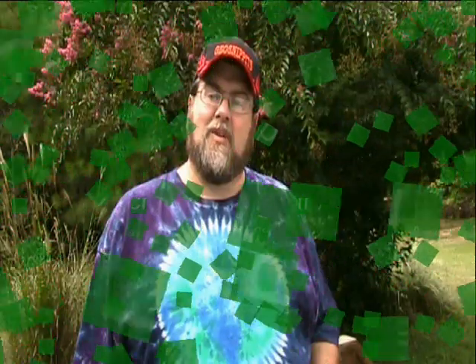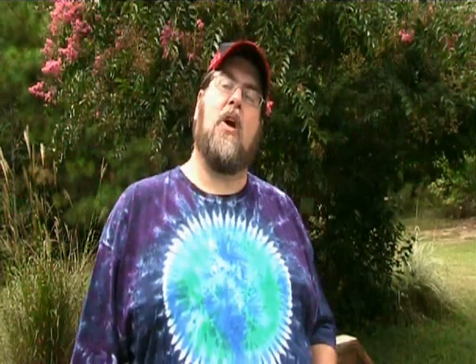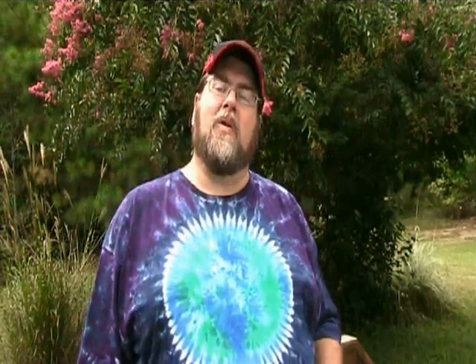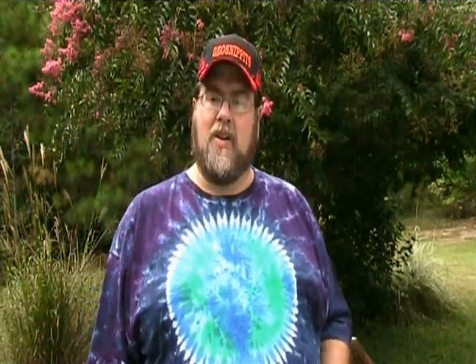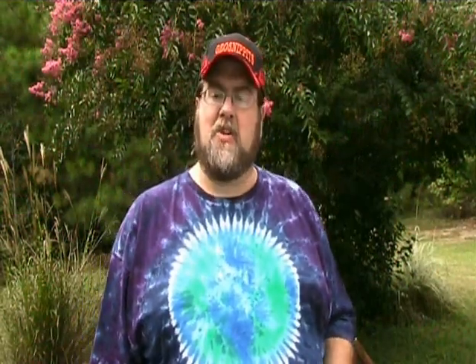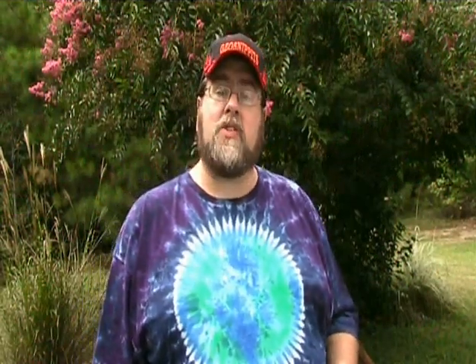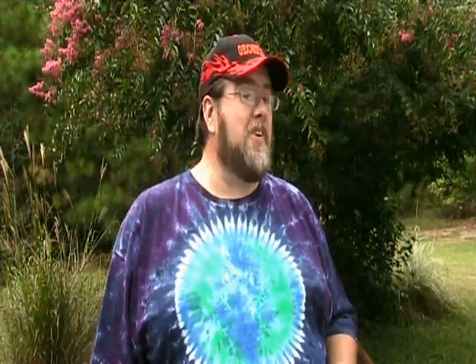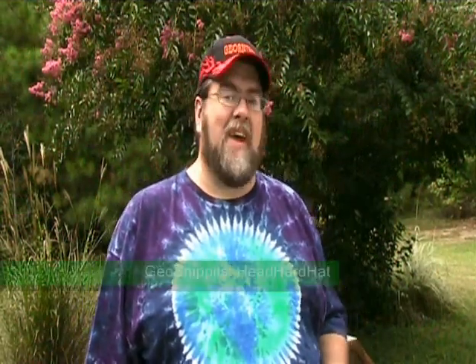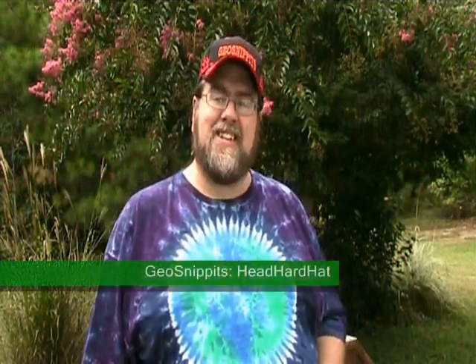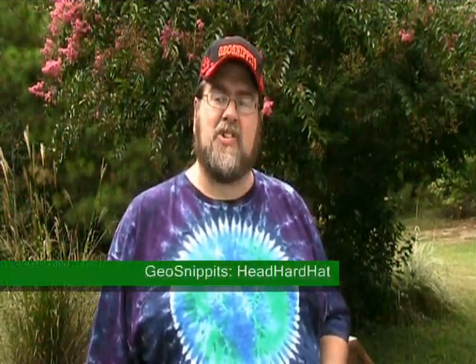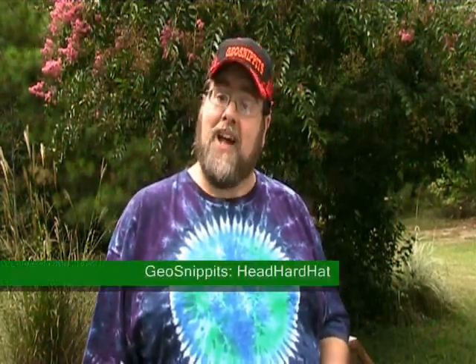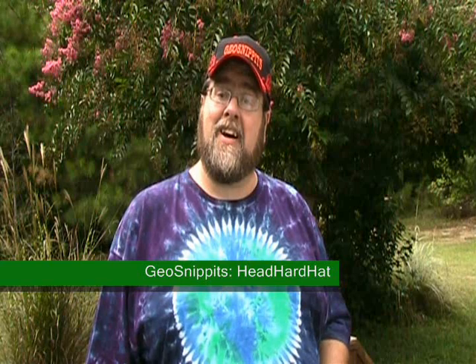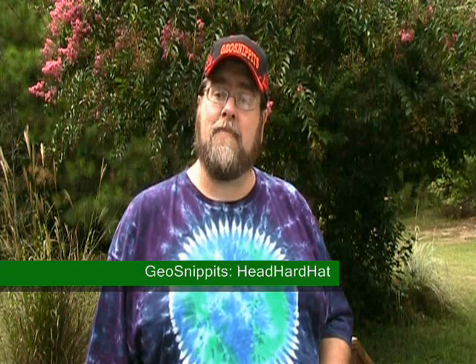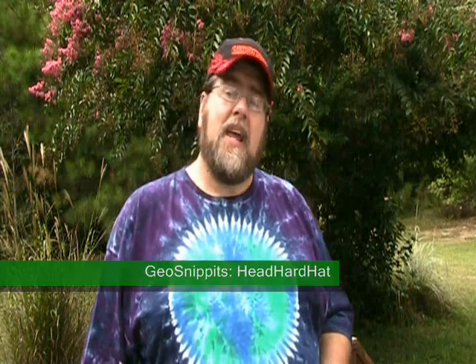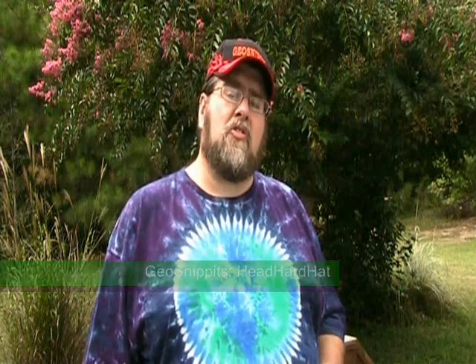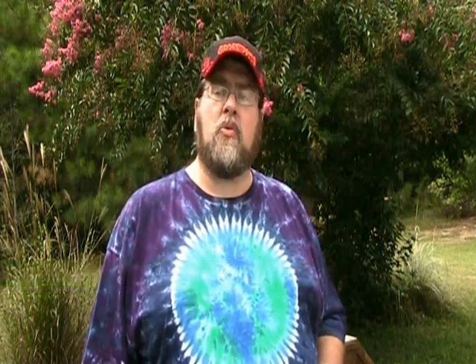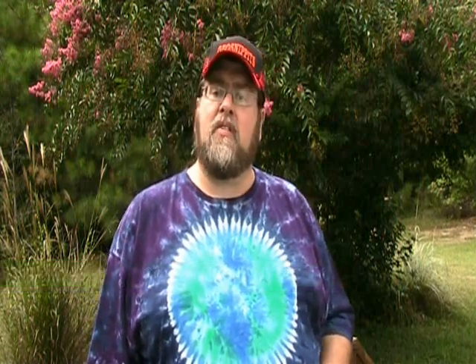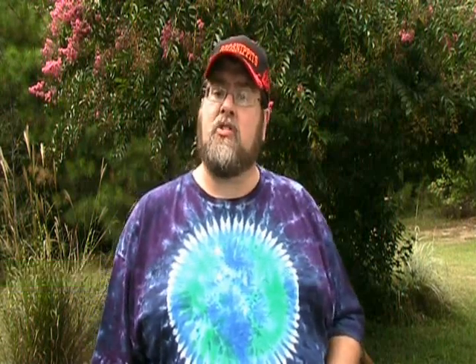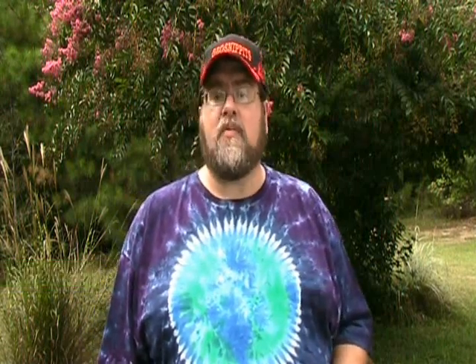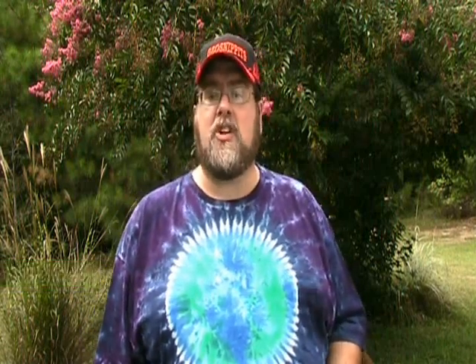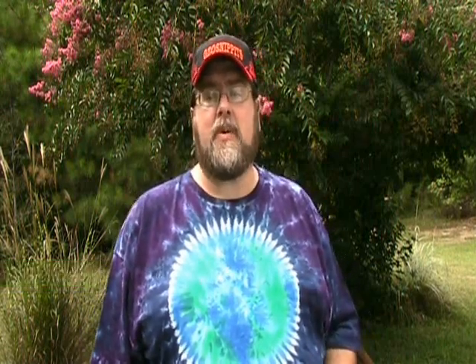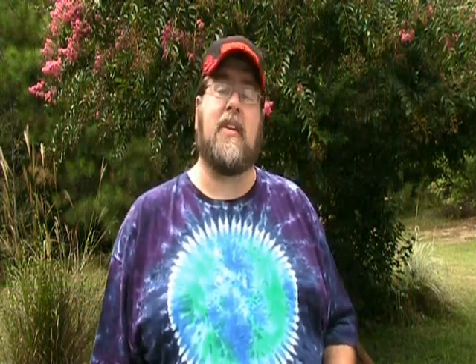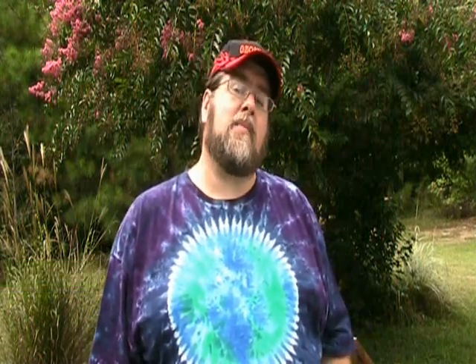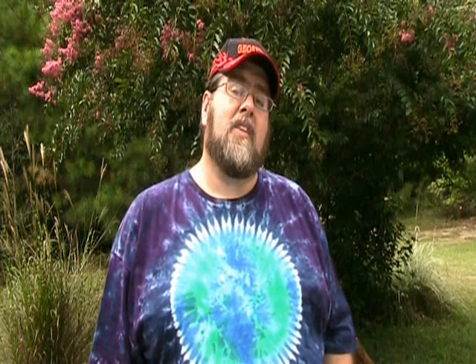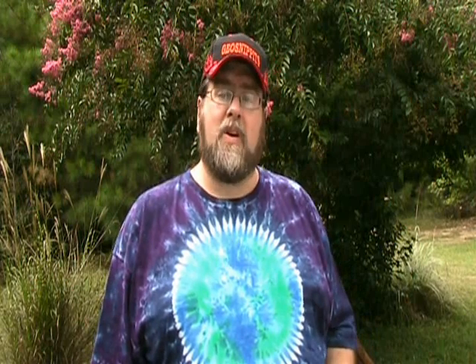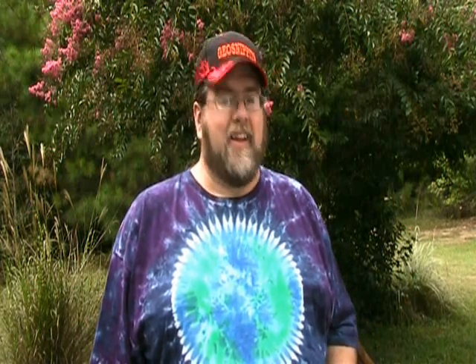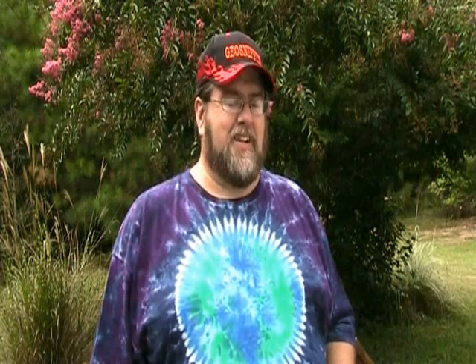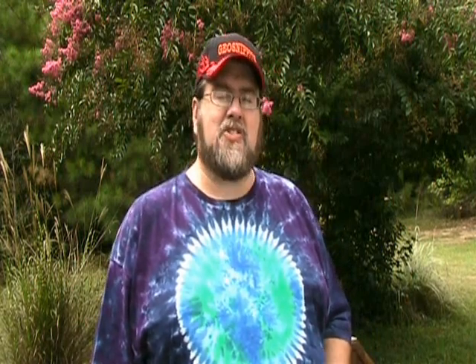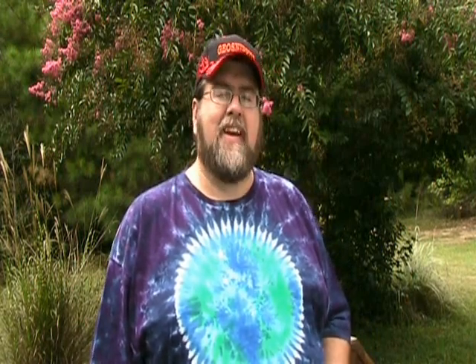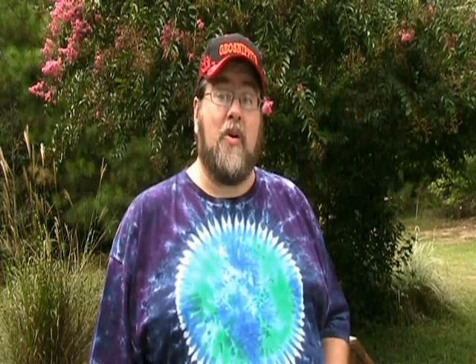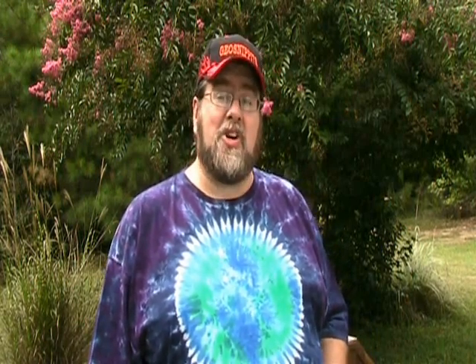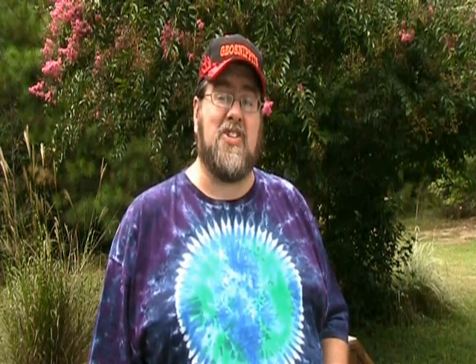Hello and welcome to Geo Snippets for Michigan Magazine Television. I'm Head Hard Hat. In the next few minutes, we're going to give you some interesting information and tidbits about the game, the sport, yes the obsession, known as geocaching.